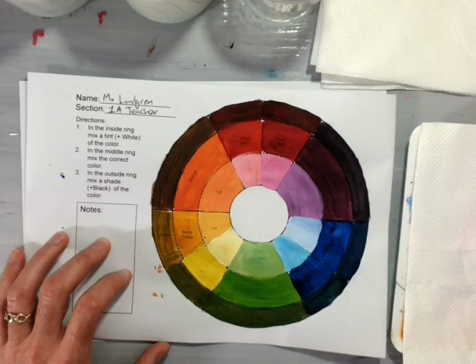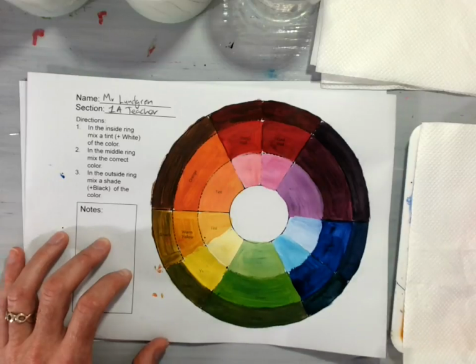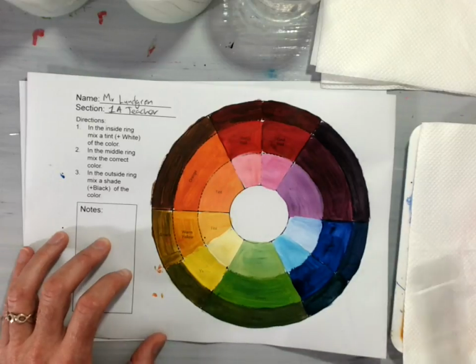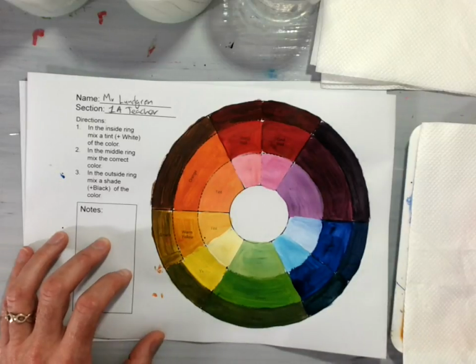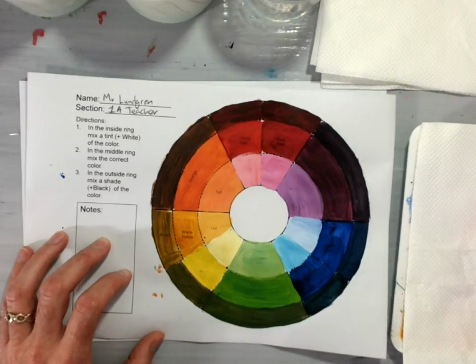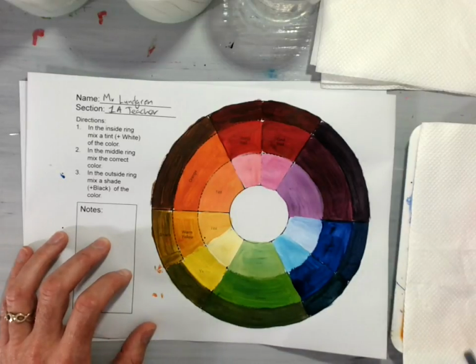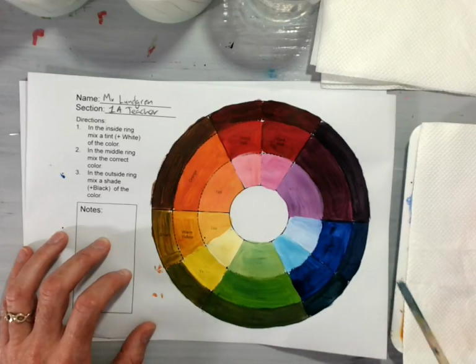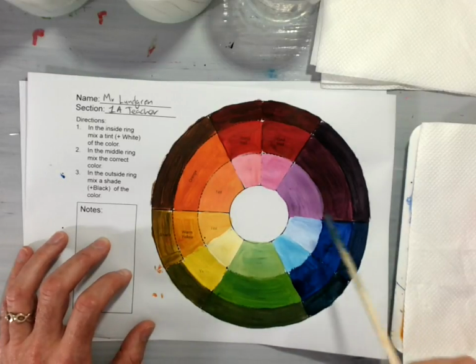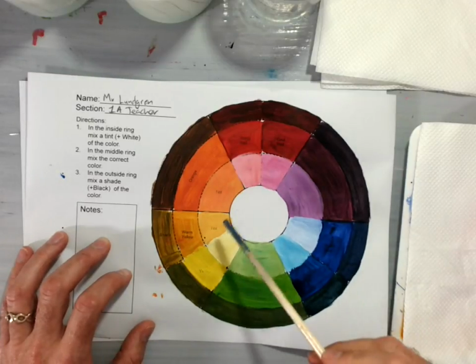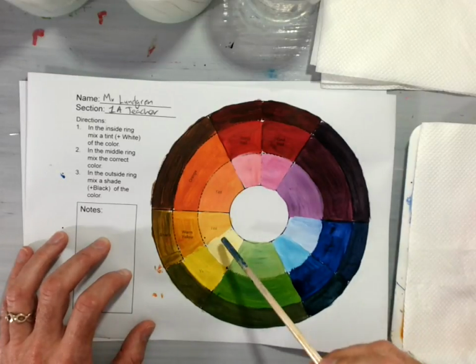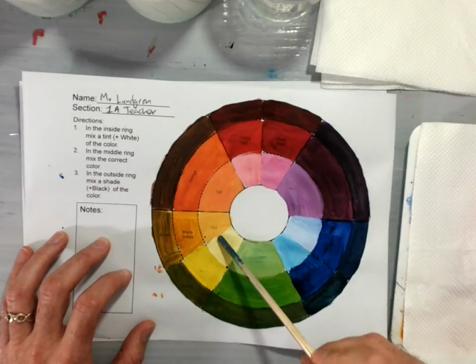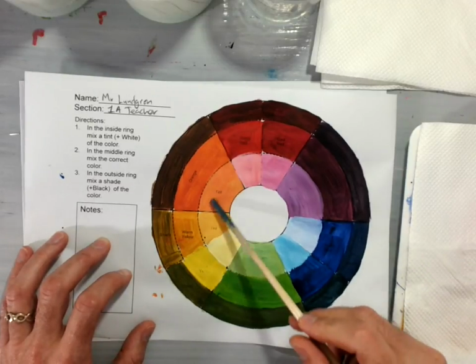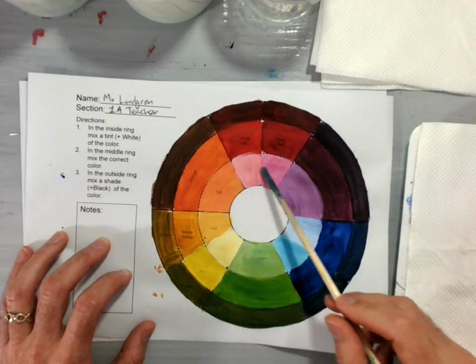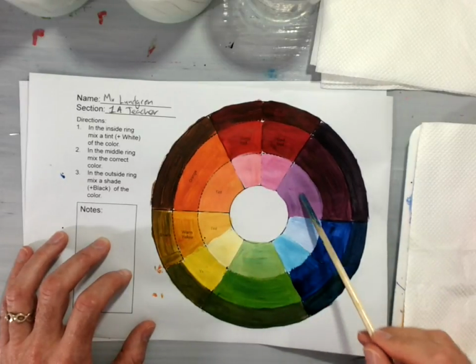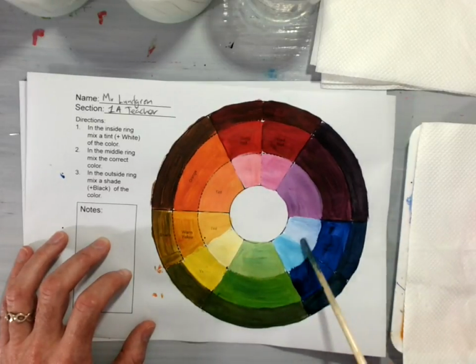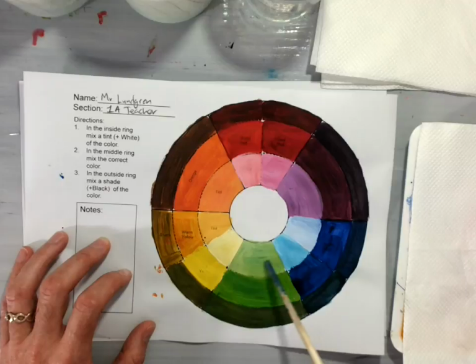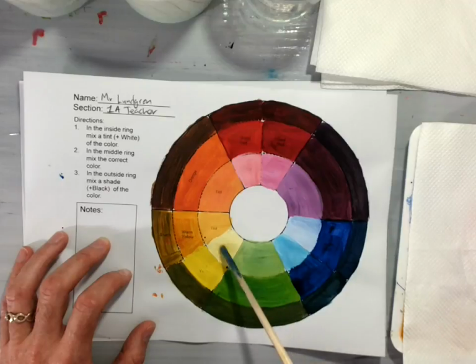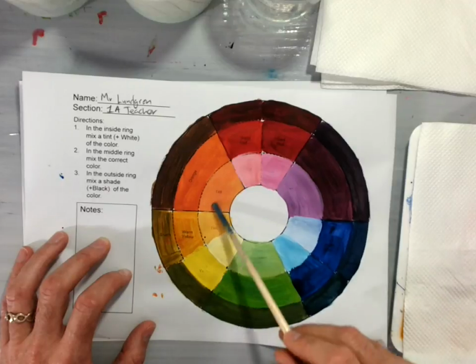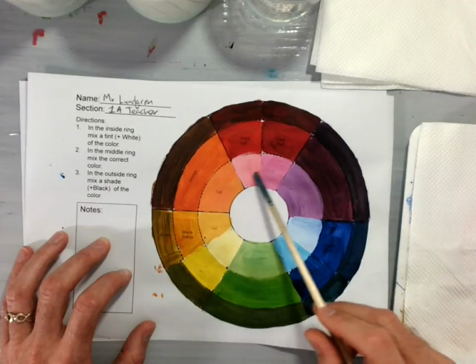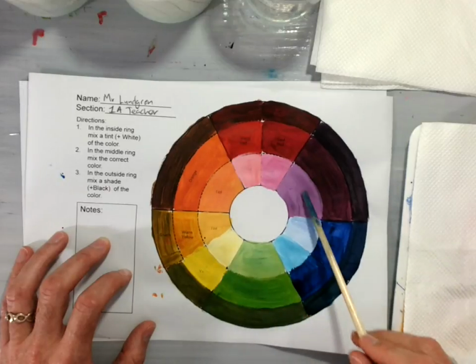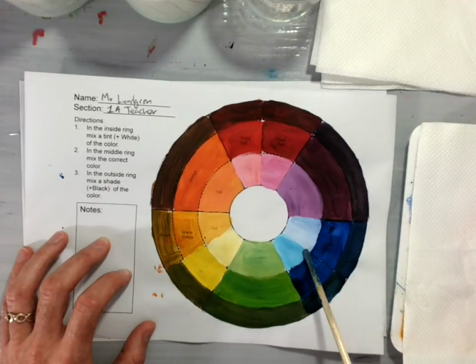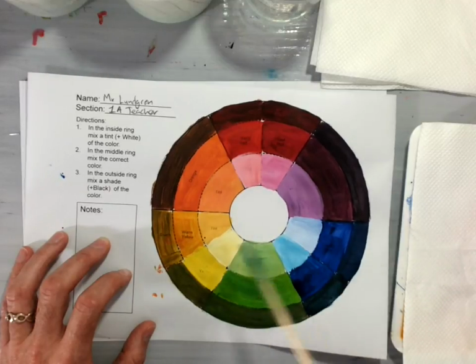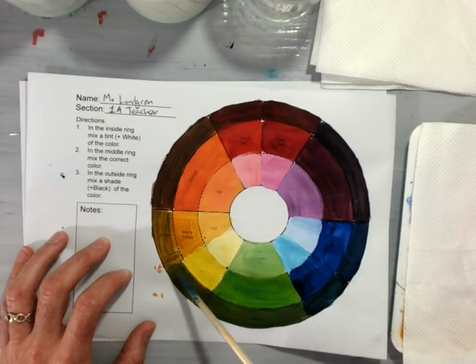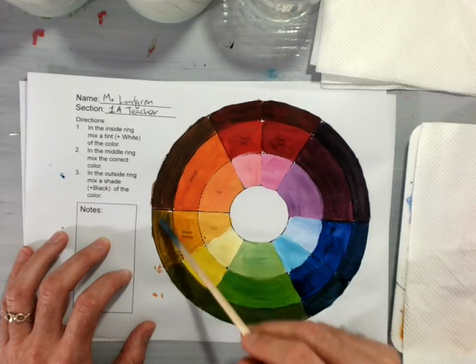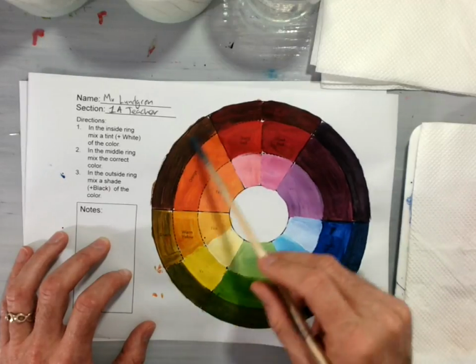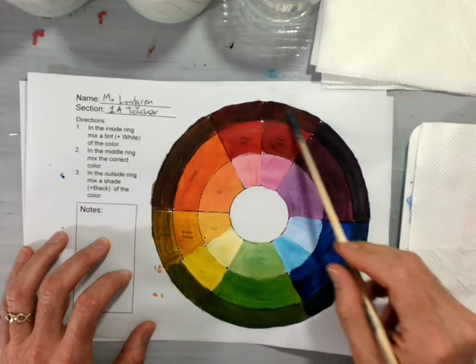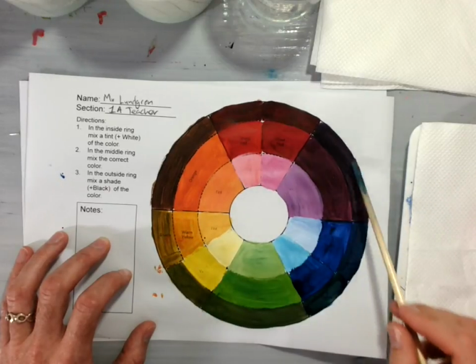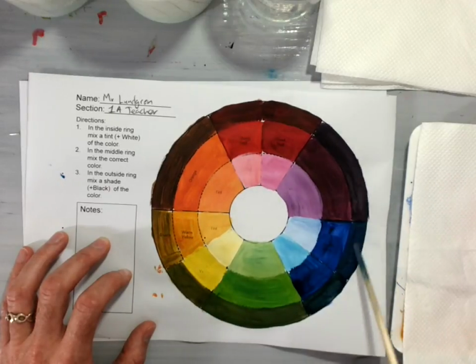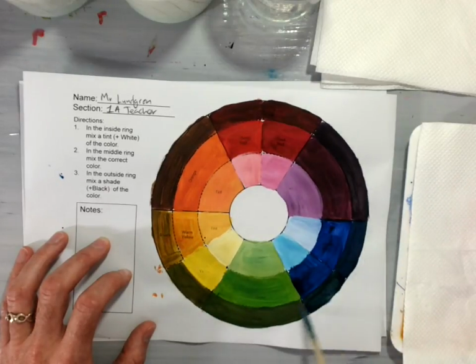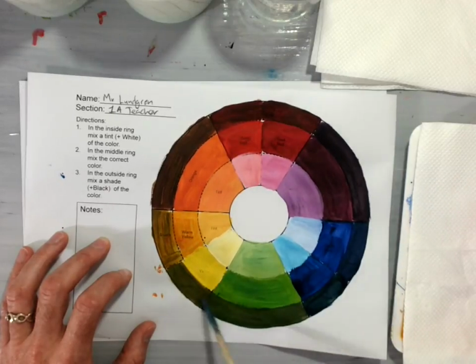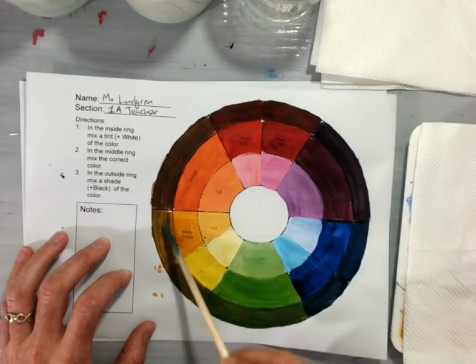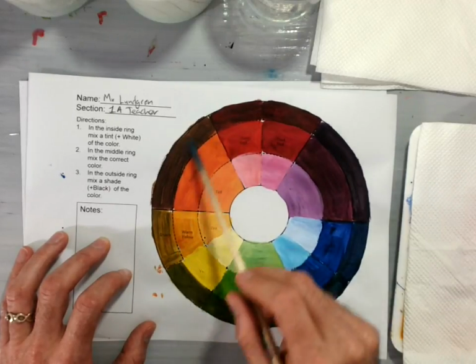We are also going to come back in another video and talk about tints, which is when you add white to a color, and shades, which is when you add black to a color.